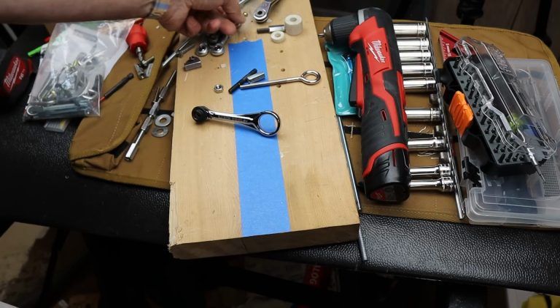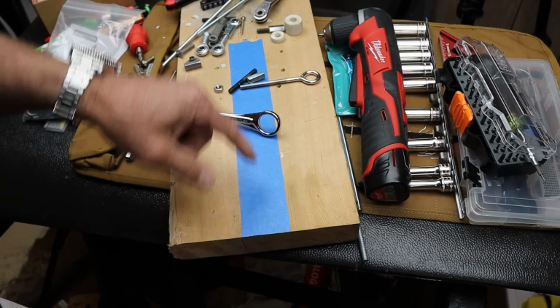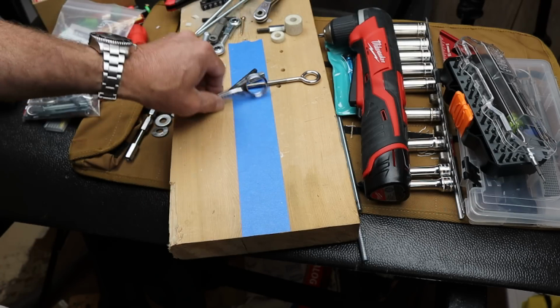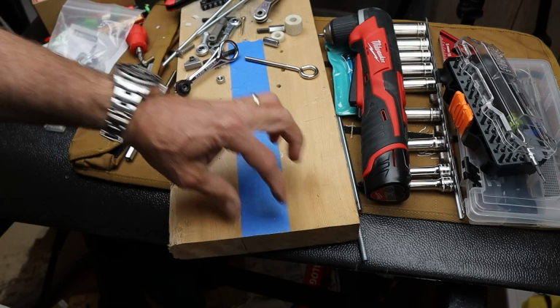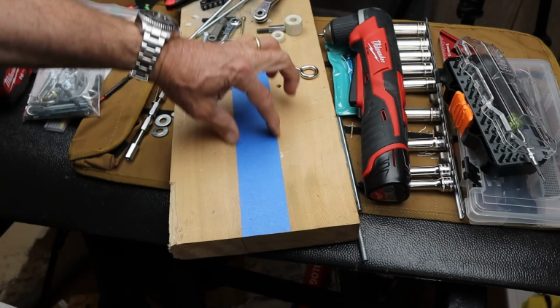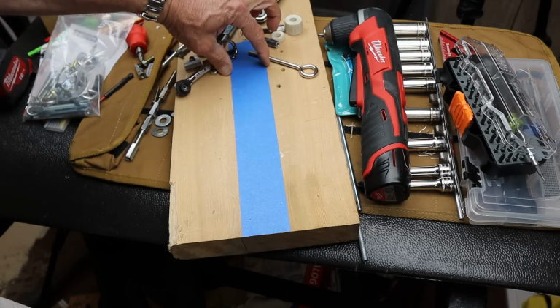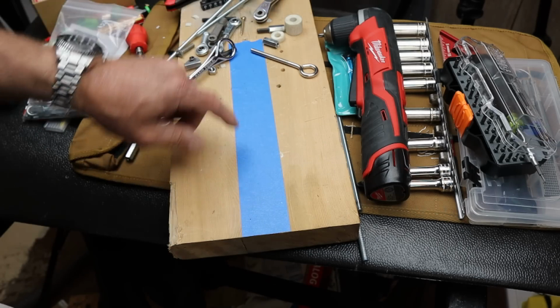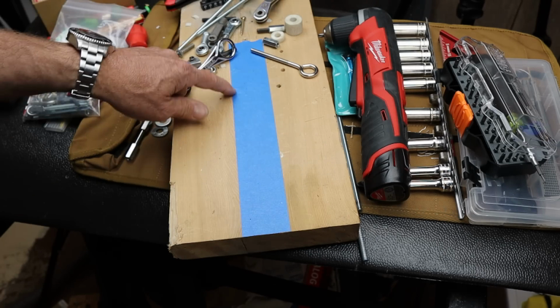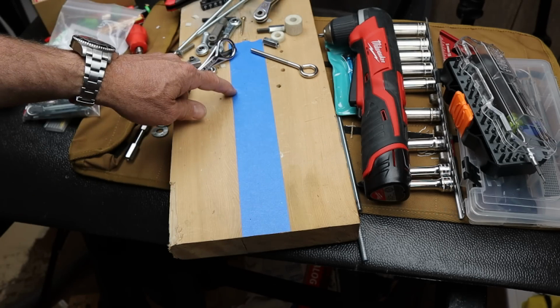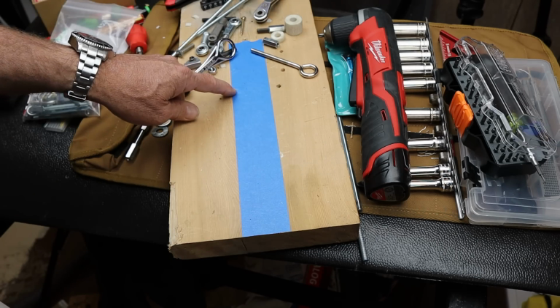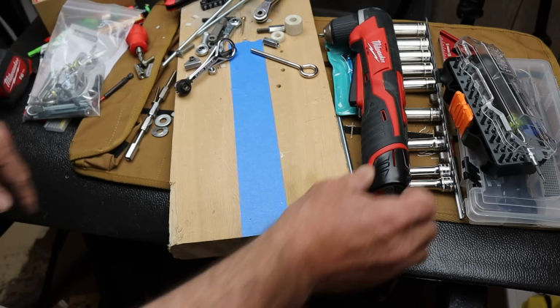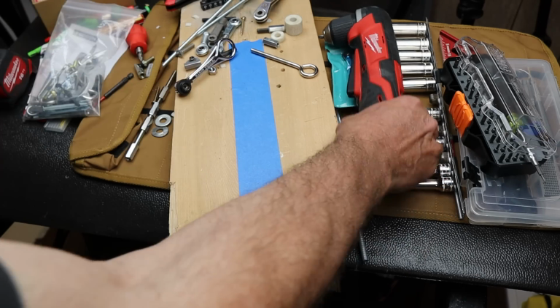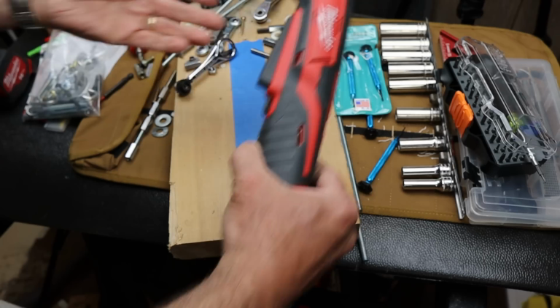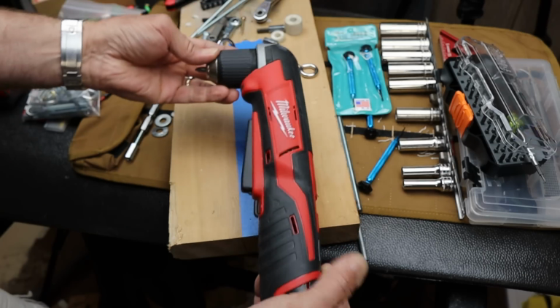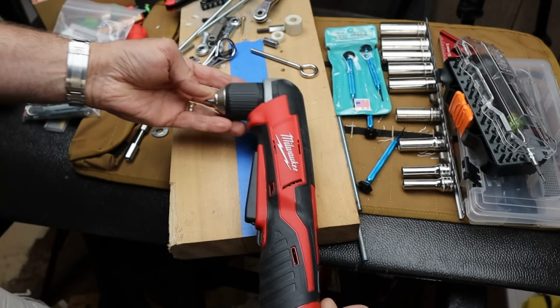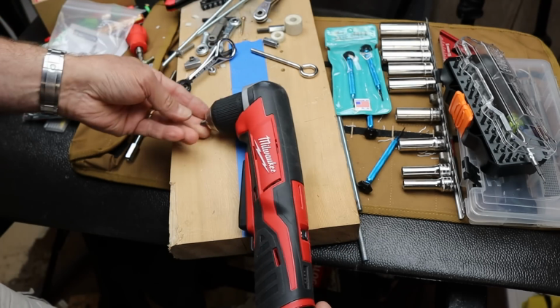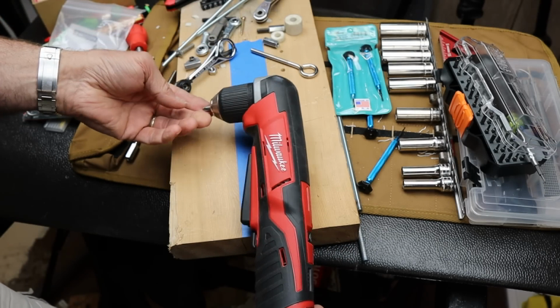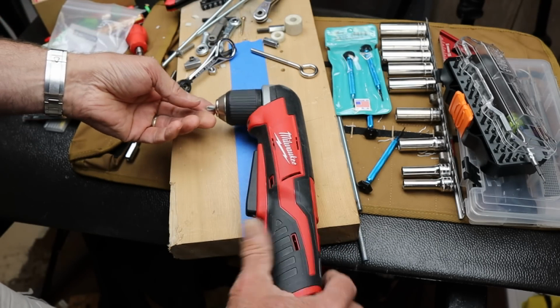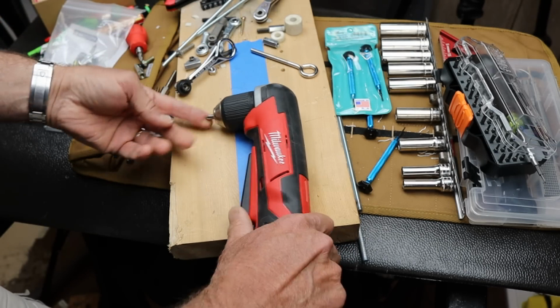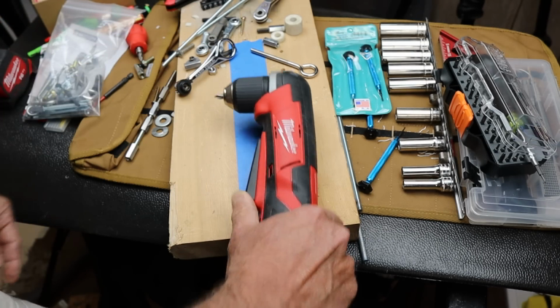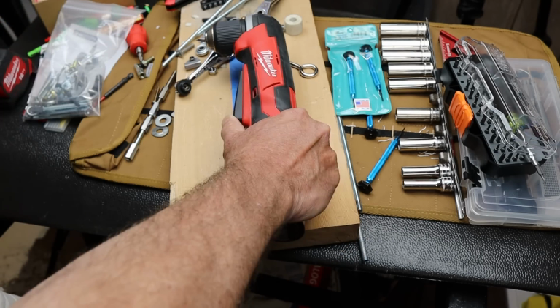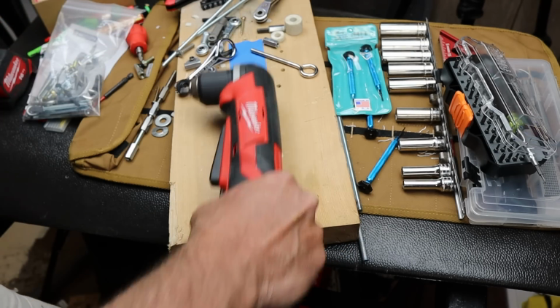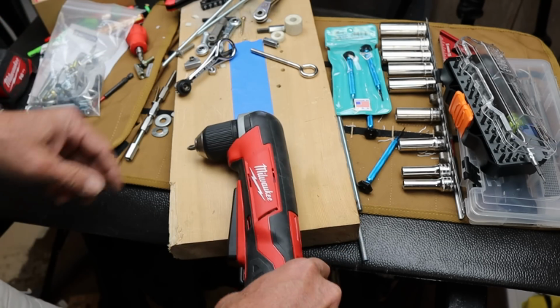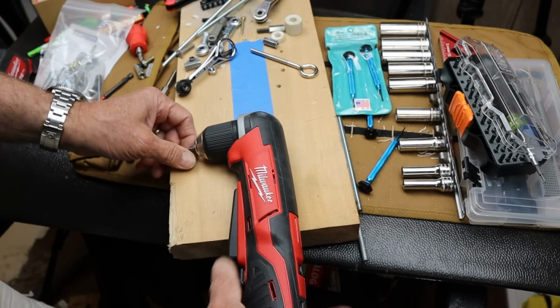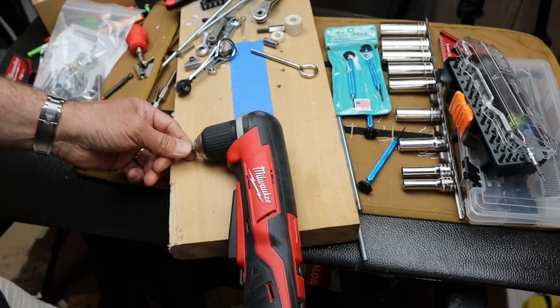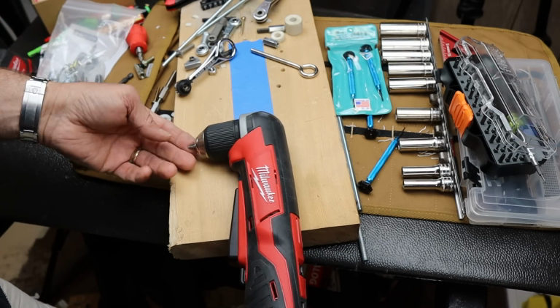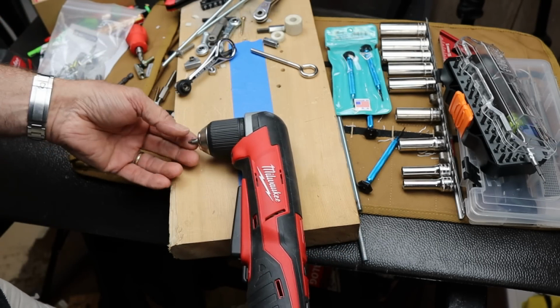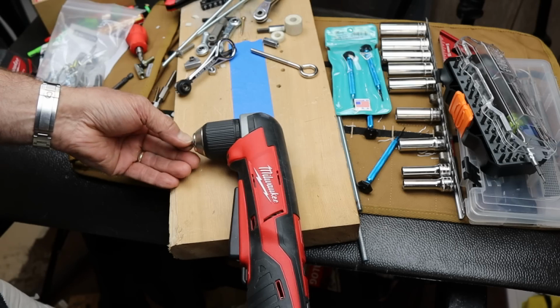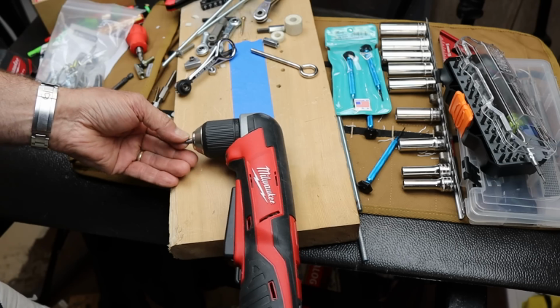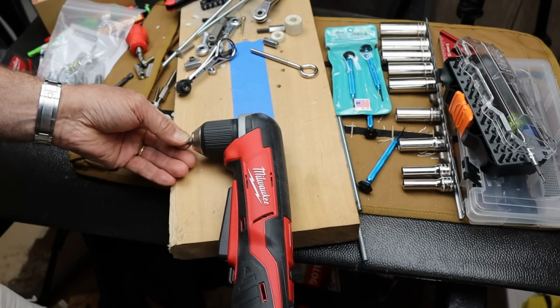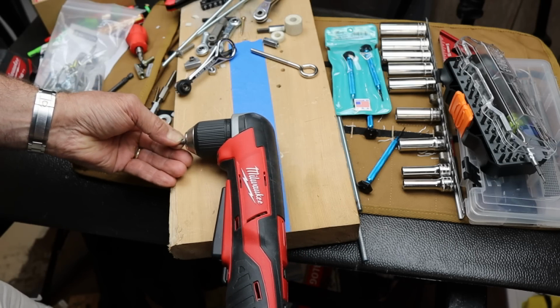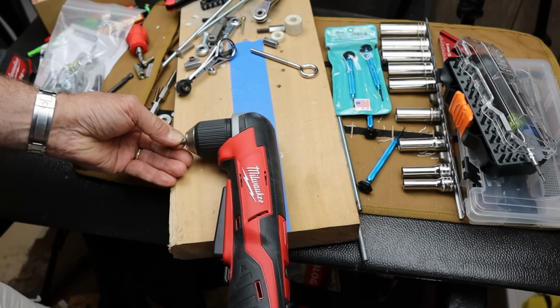This blue line represents about my working channel. I thought at first I could just get in there with my right angle Milwaukee, but as you can see, that's almost twice as wide as the workspace I had to deal with.